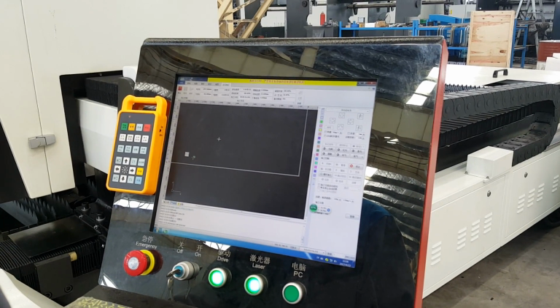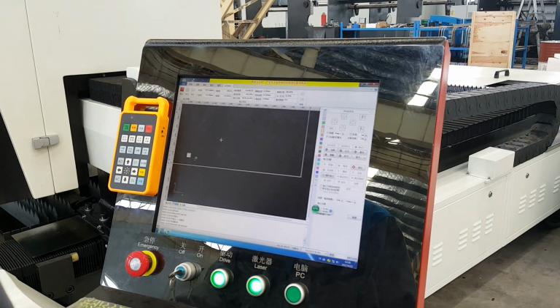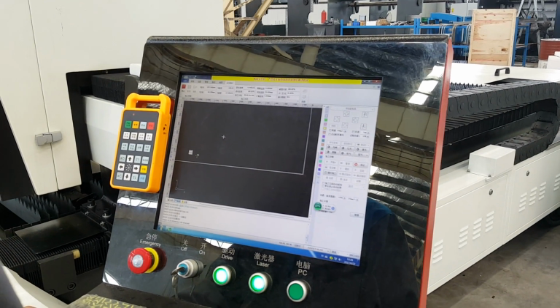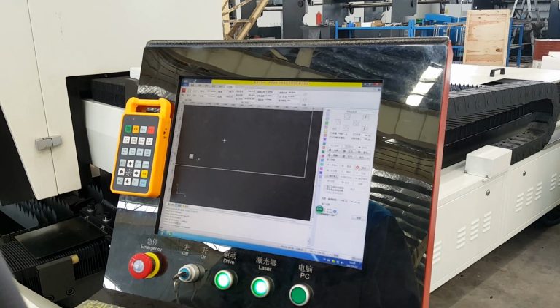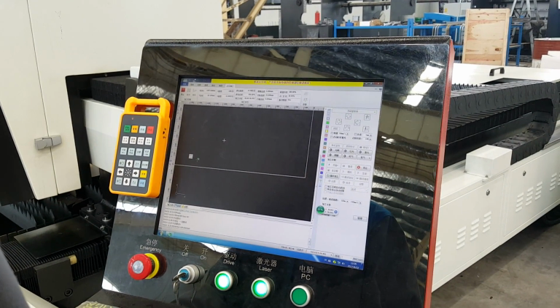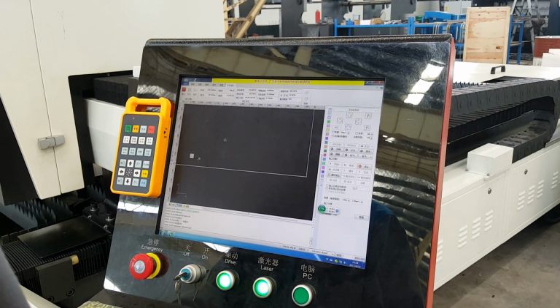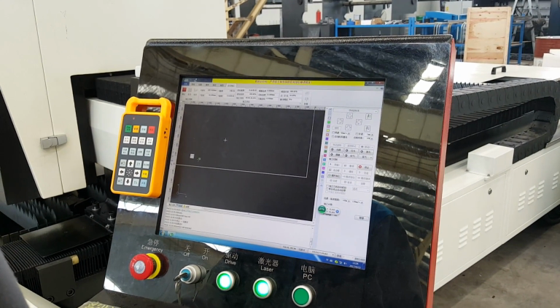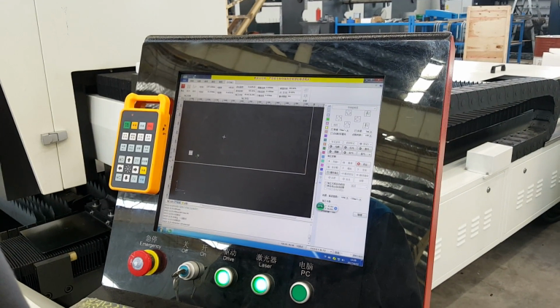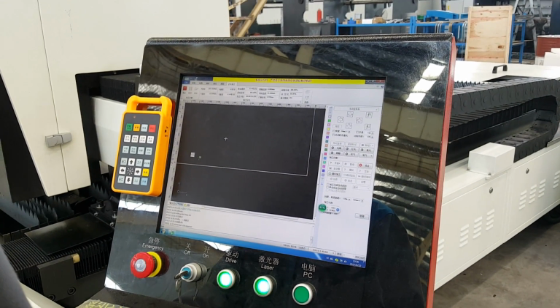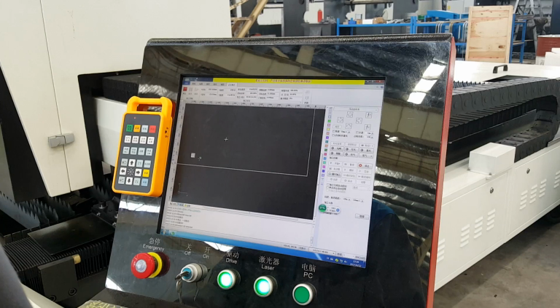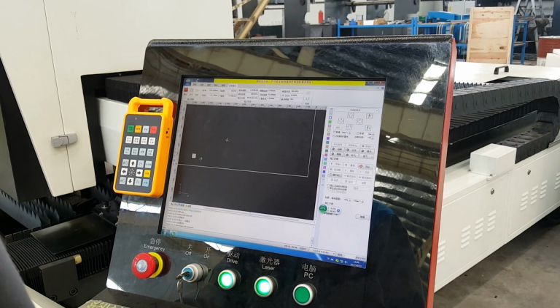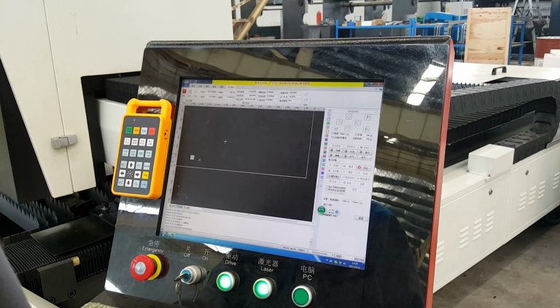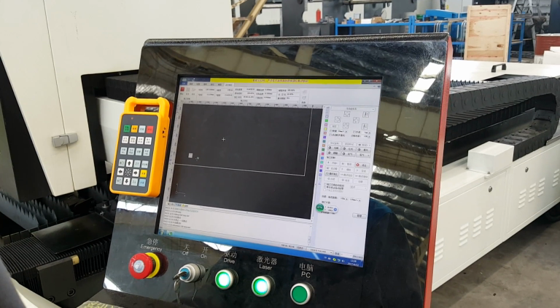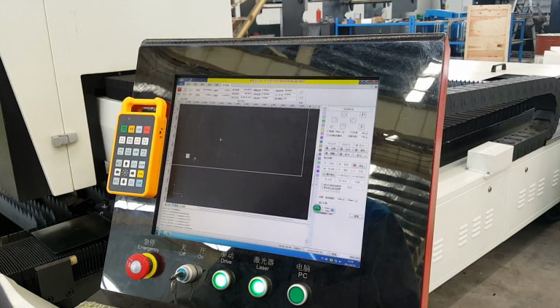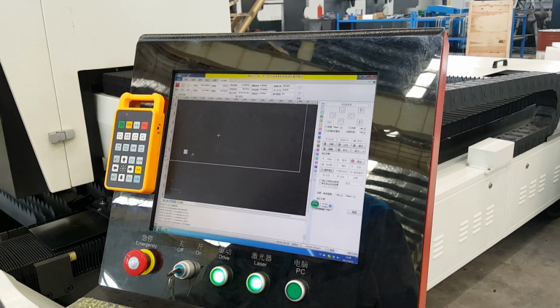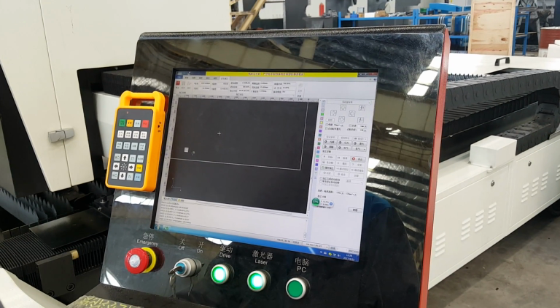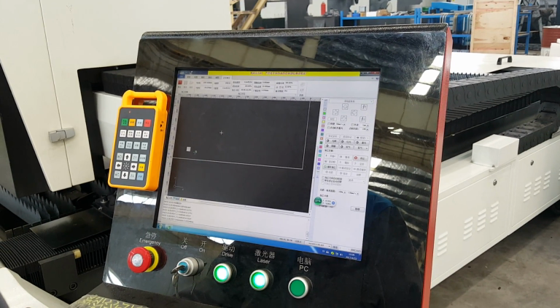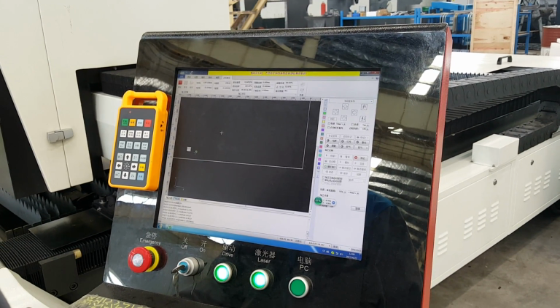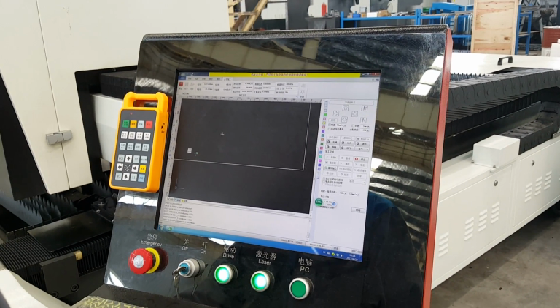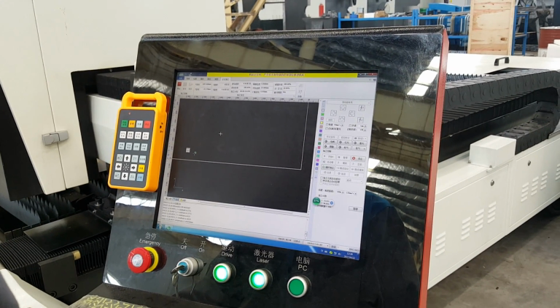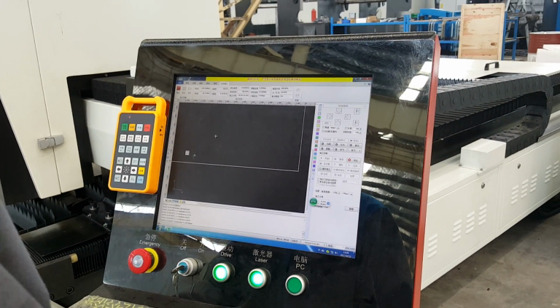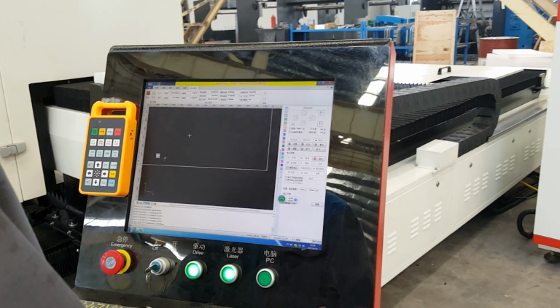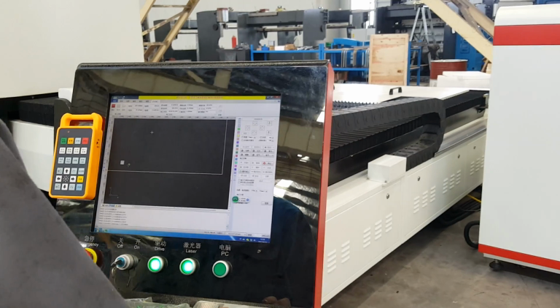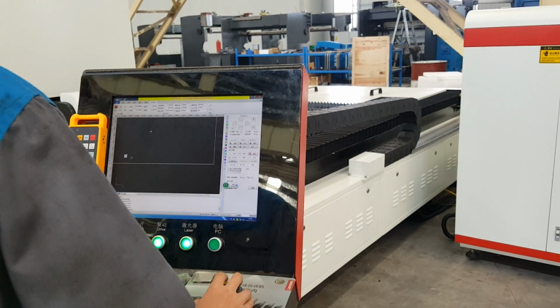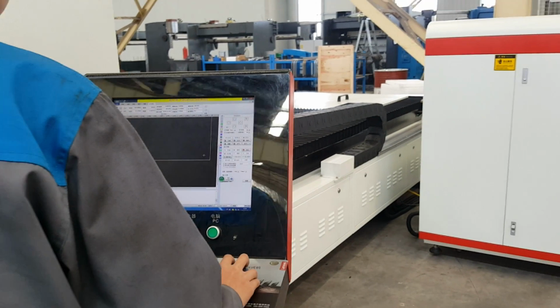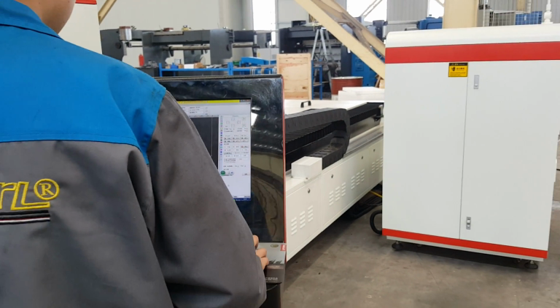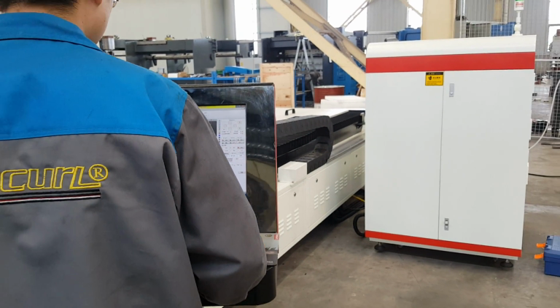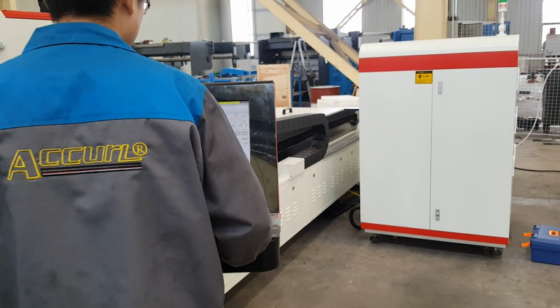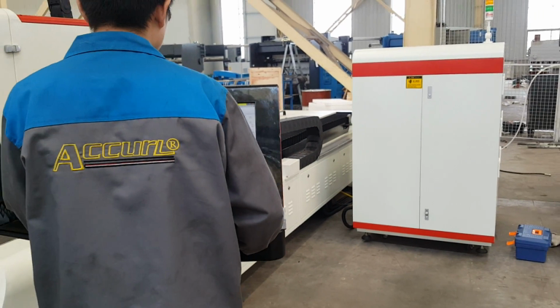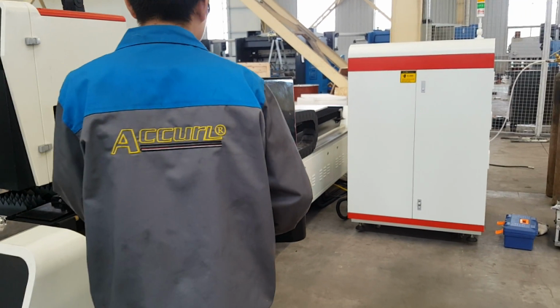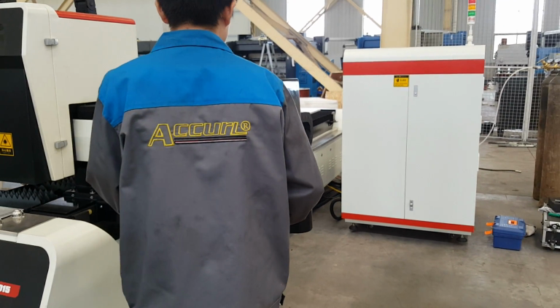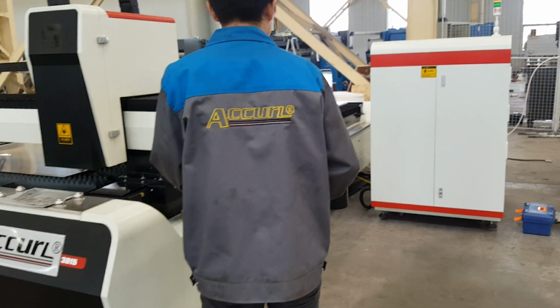The software is in English, so the options are very easy to use. The laser power is from IPG.